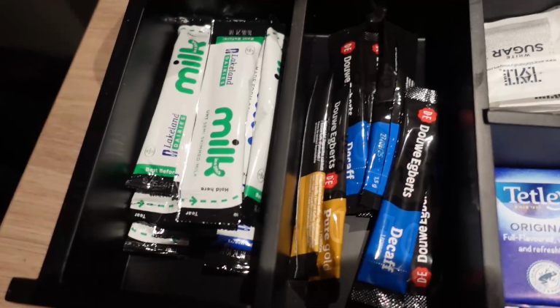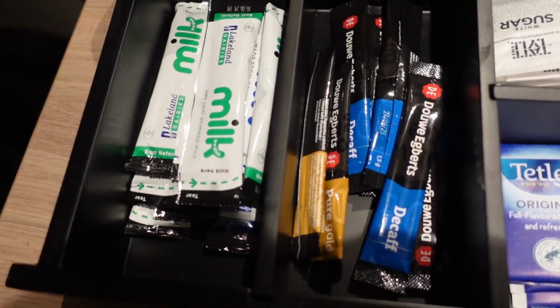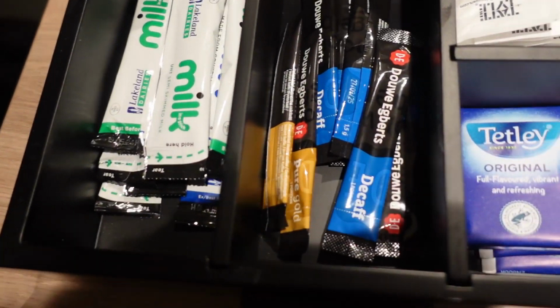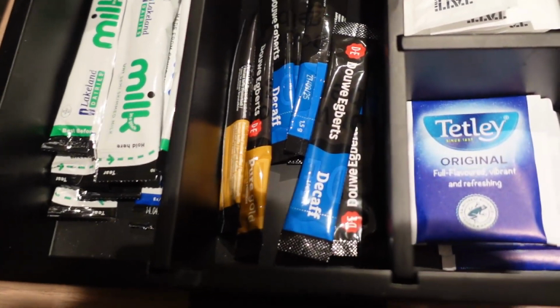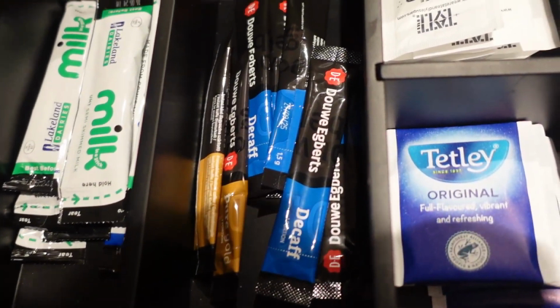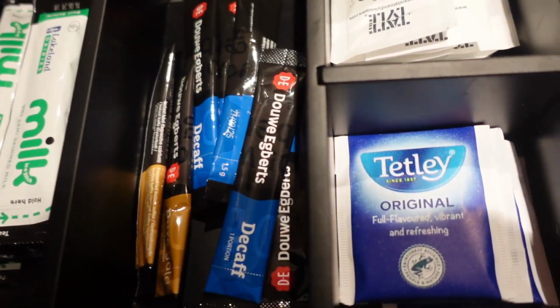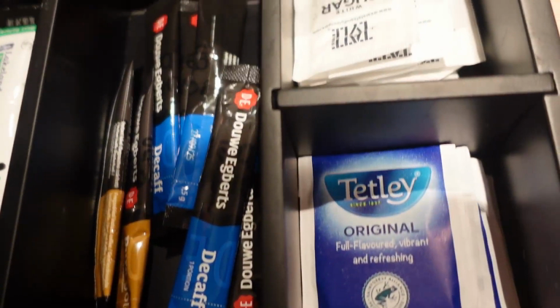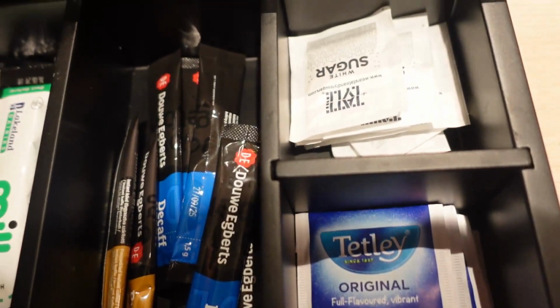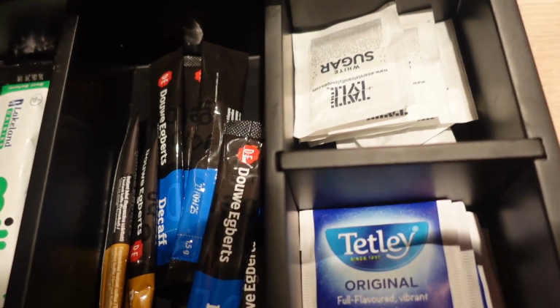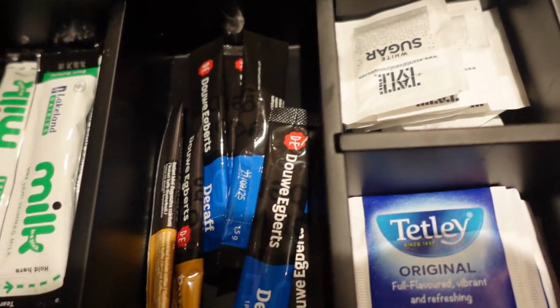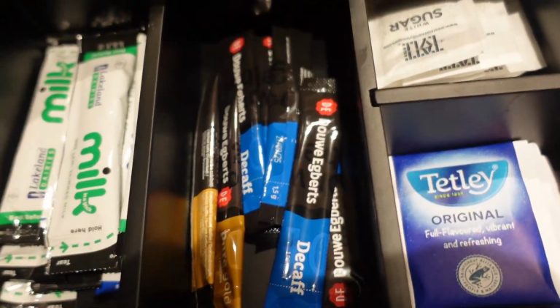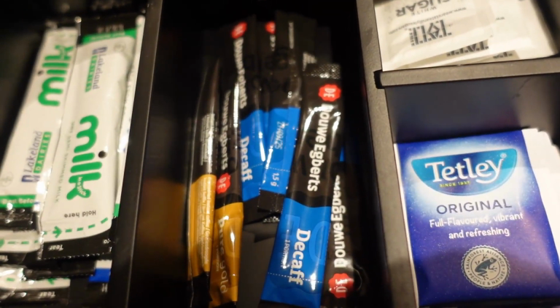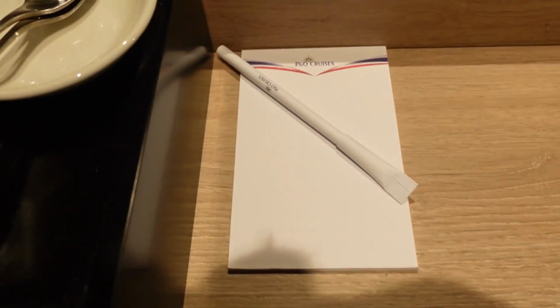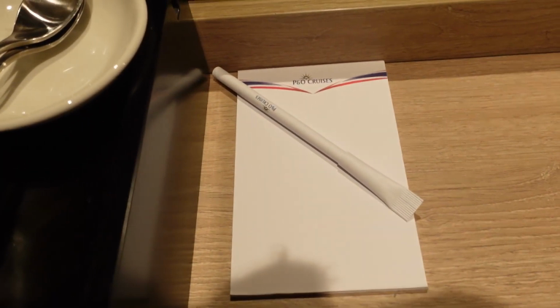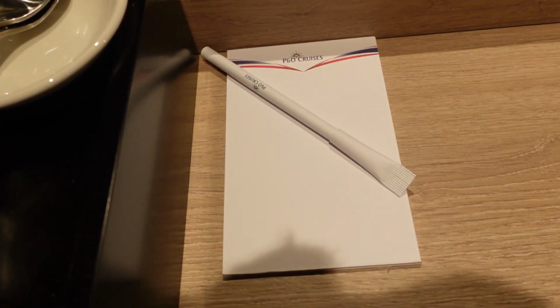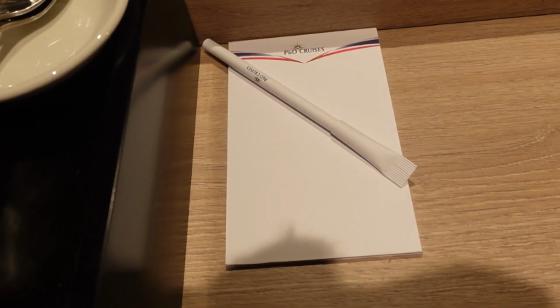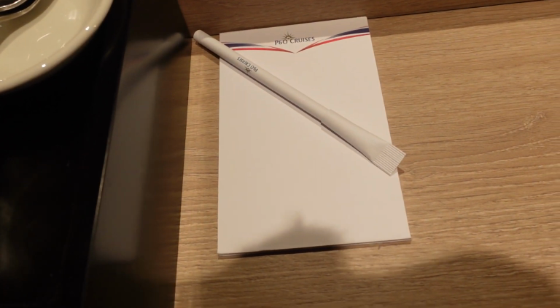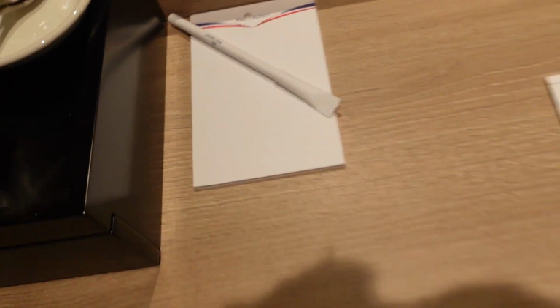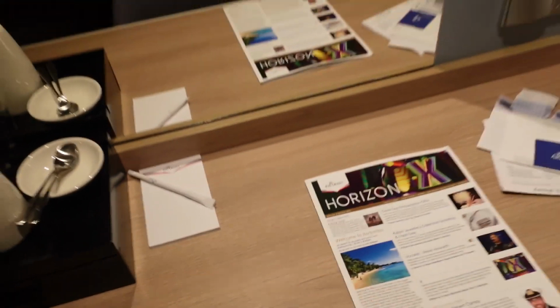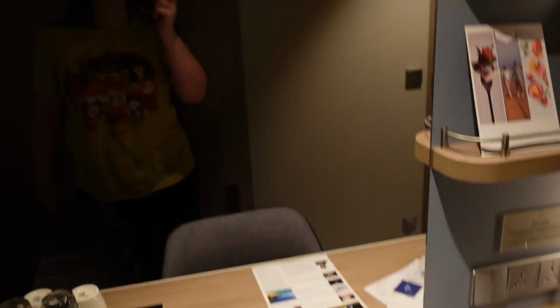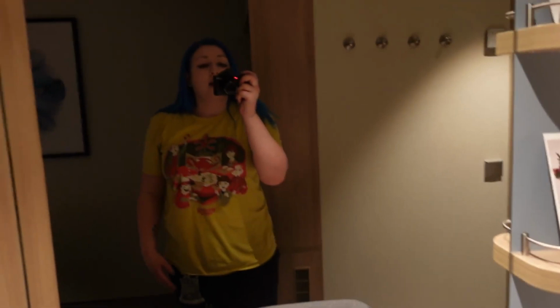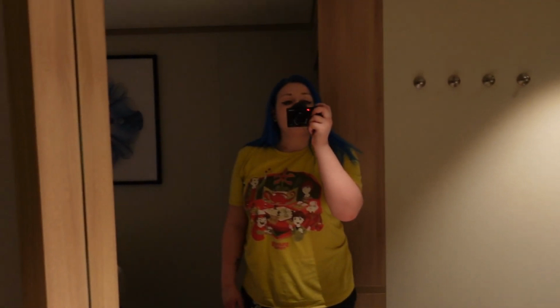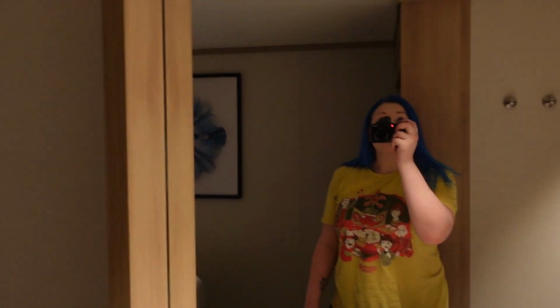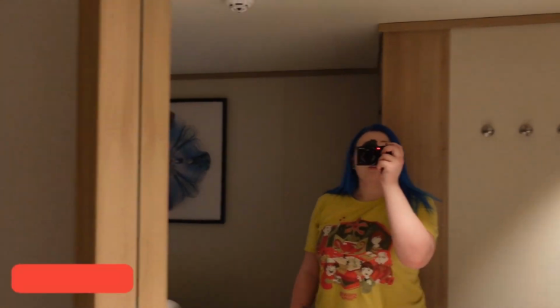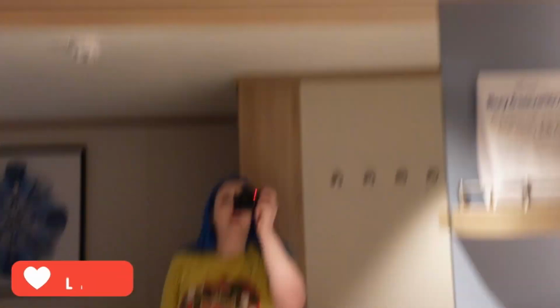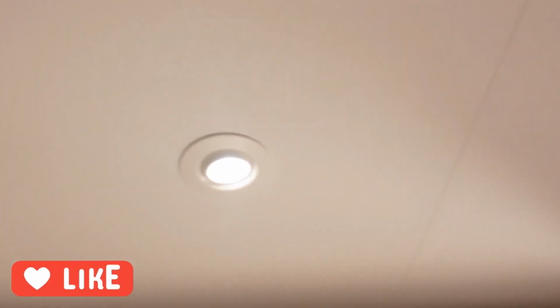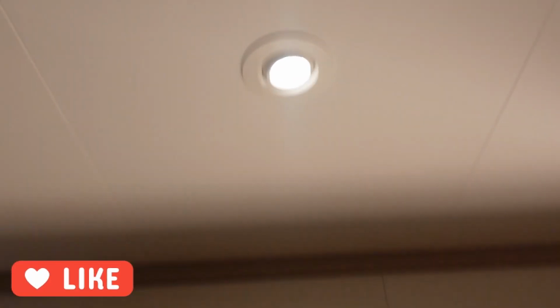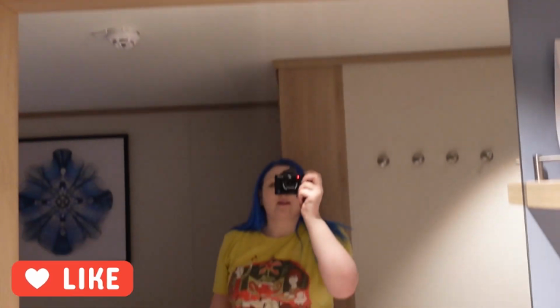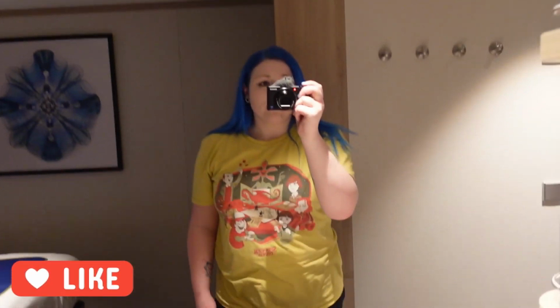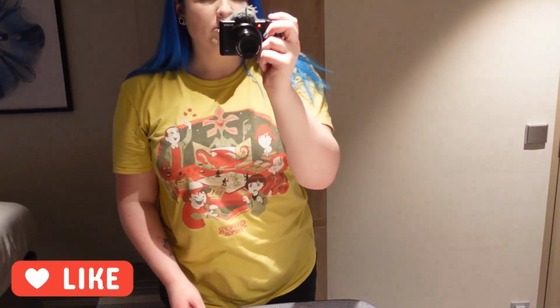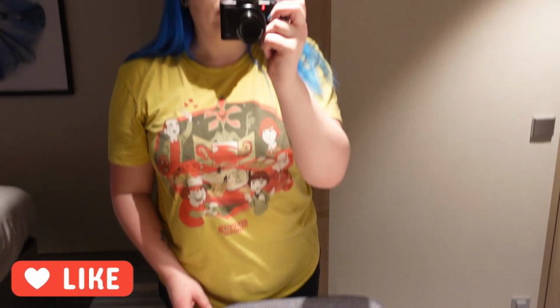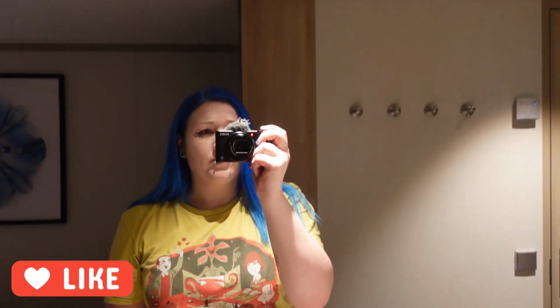There's plenty of milk, coffee, tea, sugar, that kind of thing. There's also a notepad and pen just here. And quite a decent size mirror just under this light as well, so it should be quite good for getting ready.